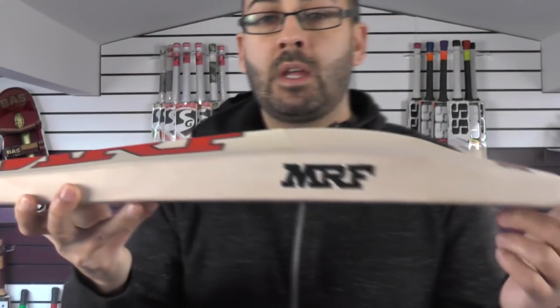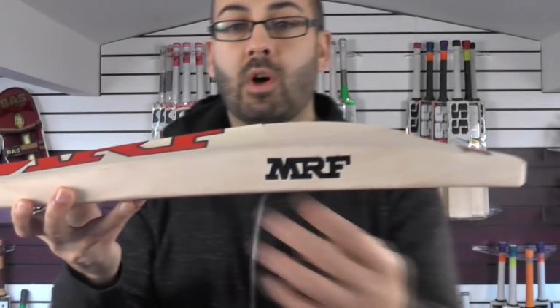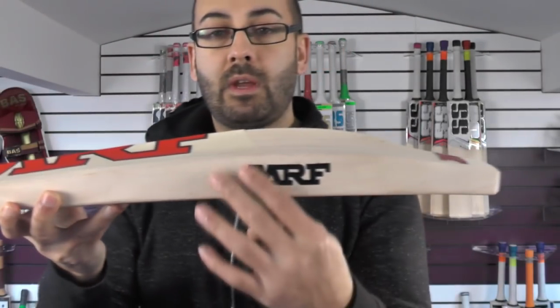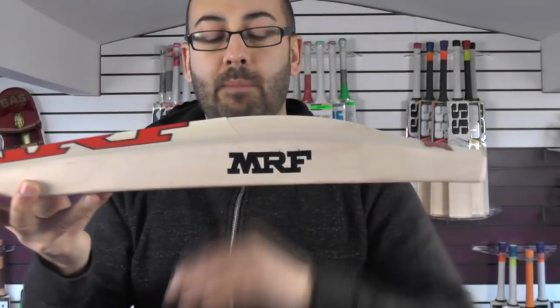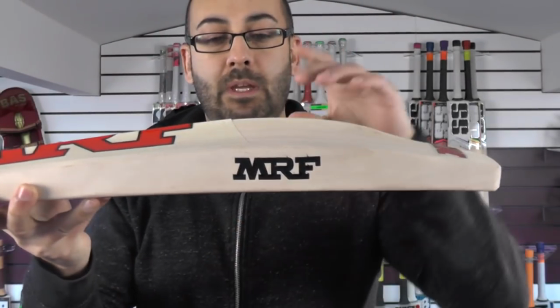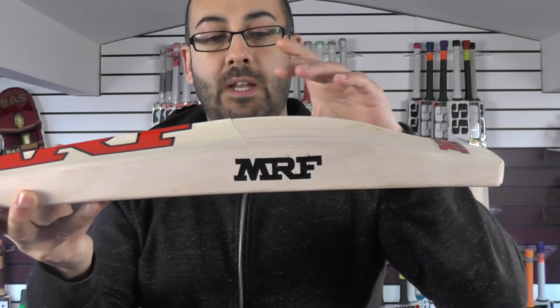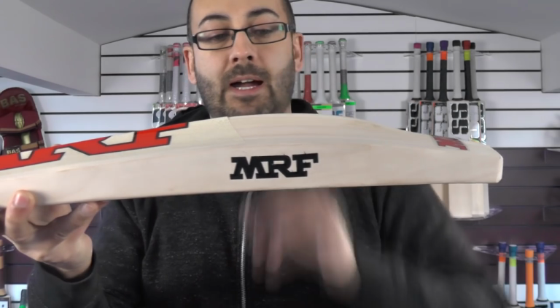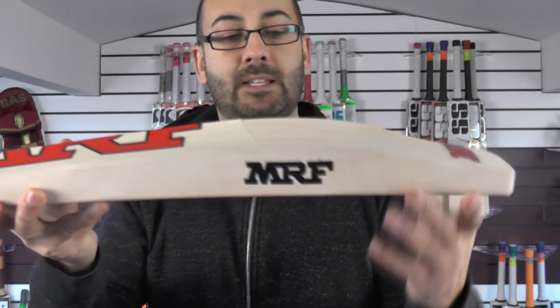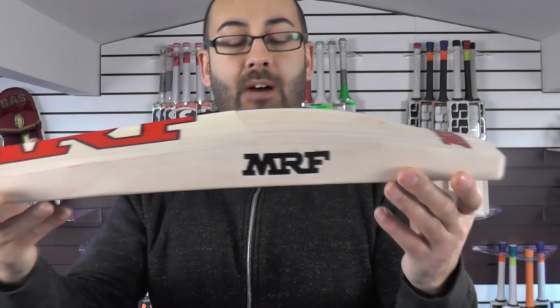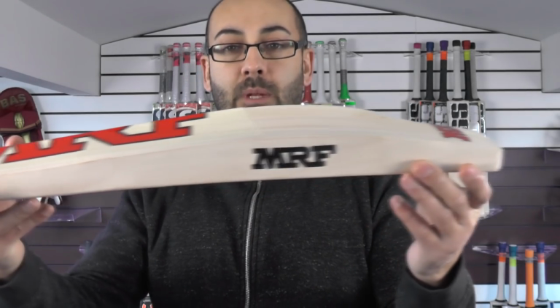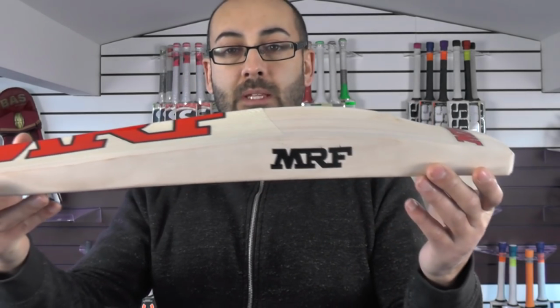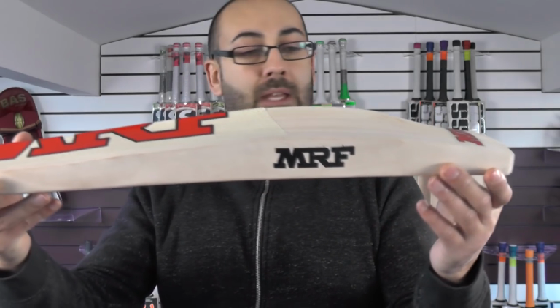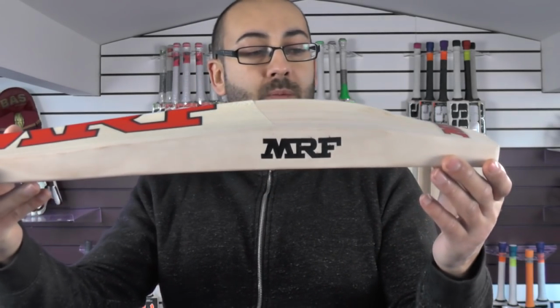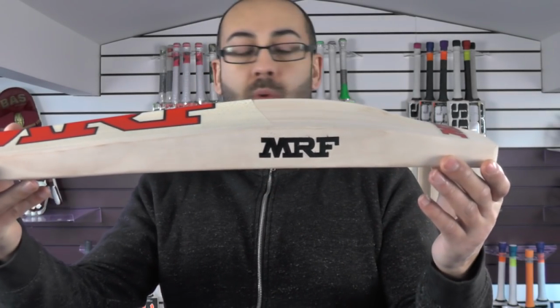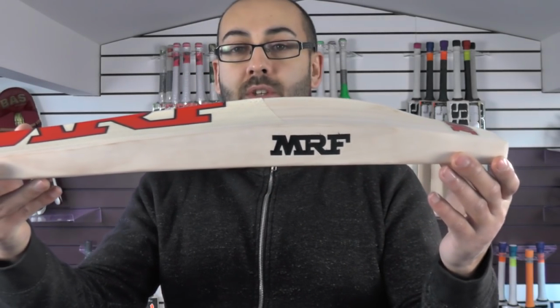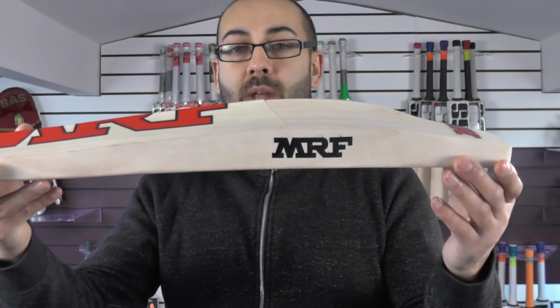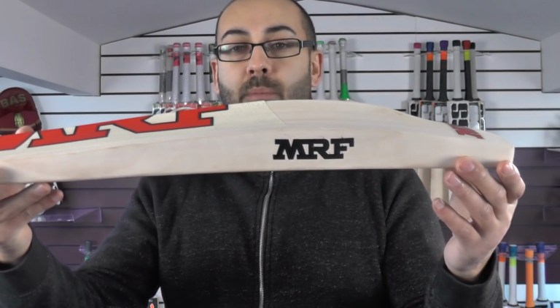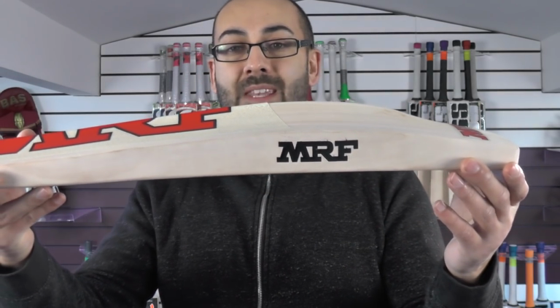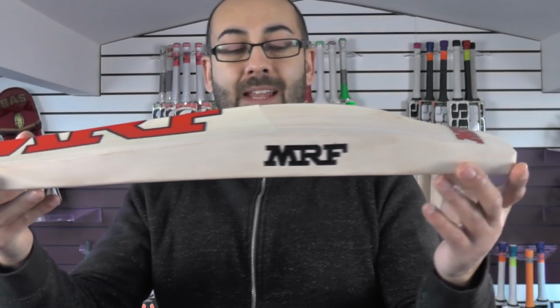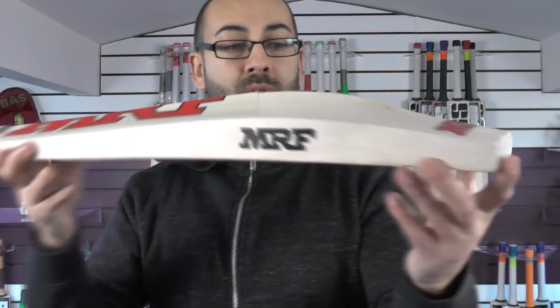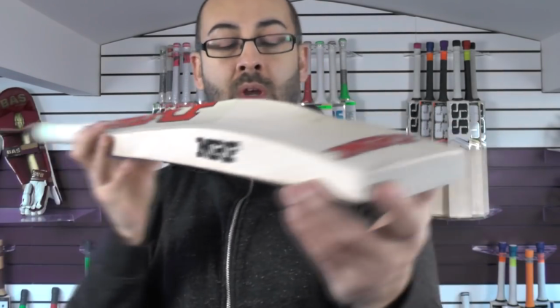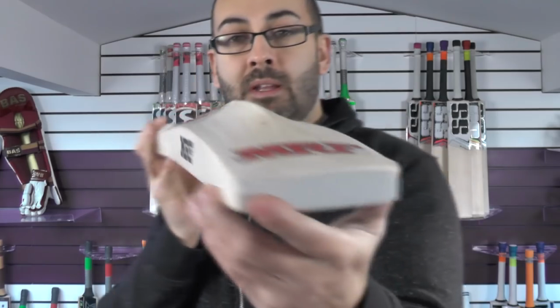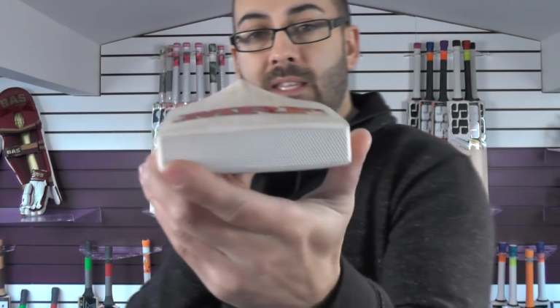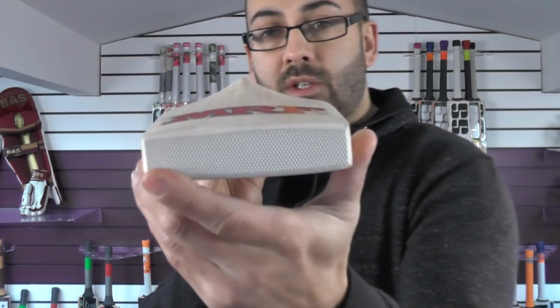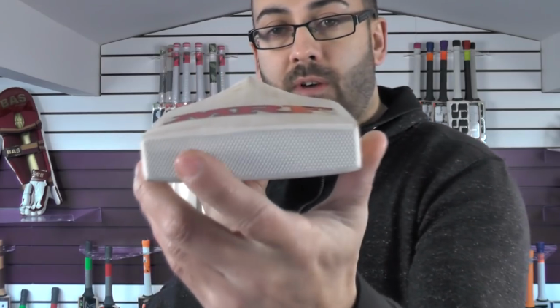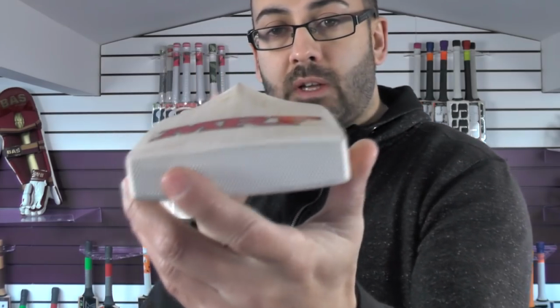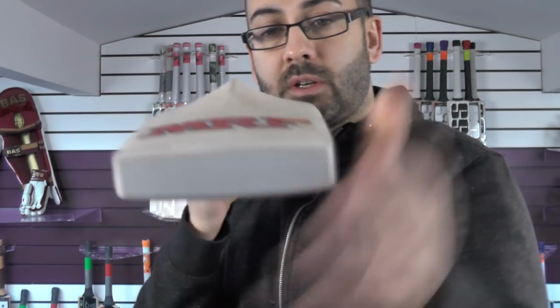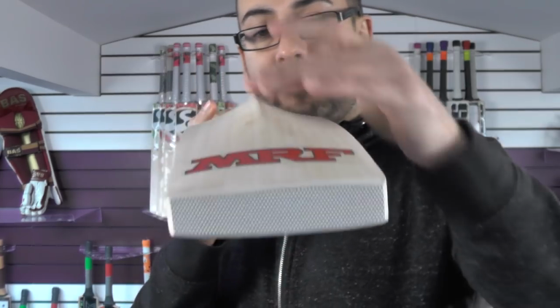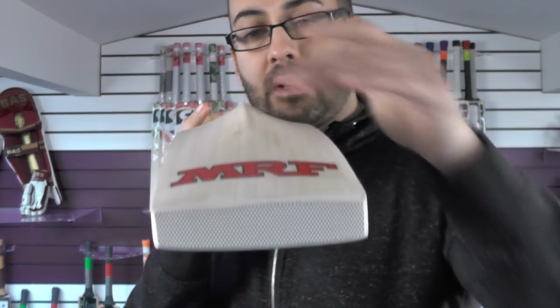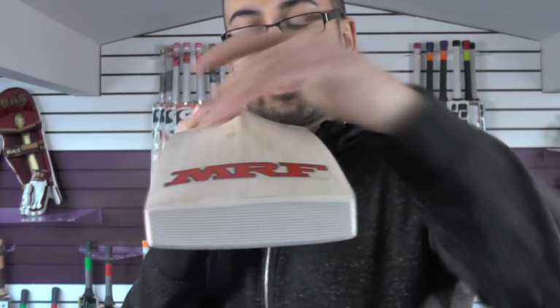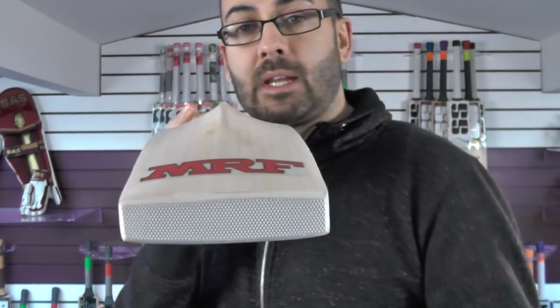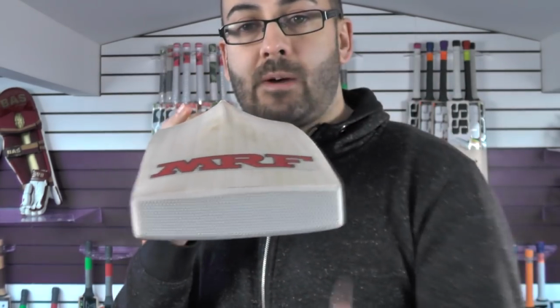You've got a 39mm edge and a 65mm spine. This one's coming in at 29.9oz. Nice thick toe and a factory fitted toe guard, with very little wood taken out.